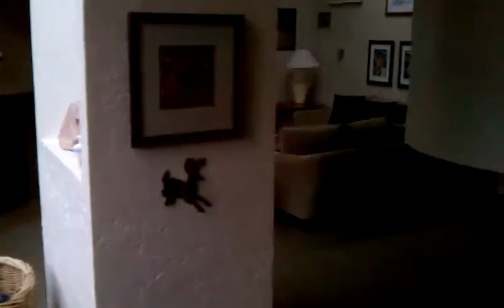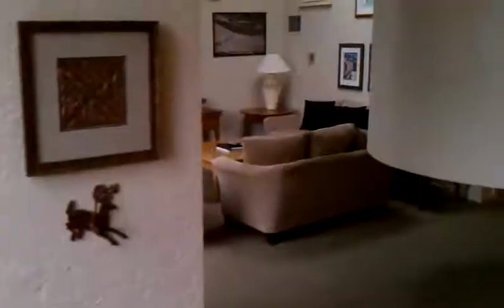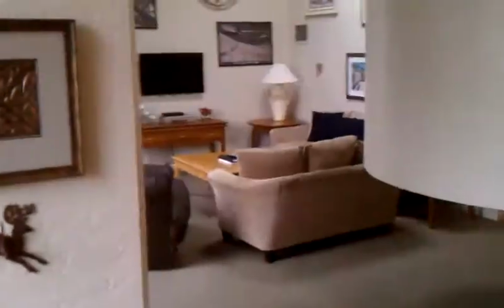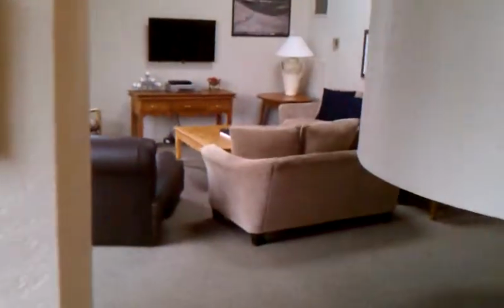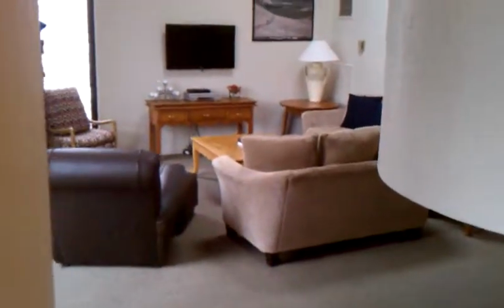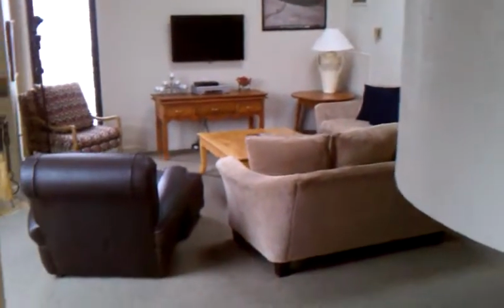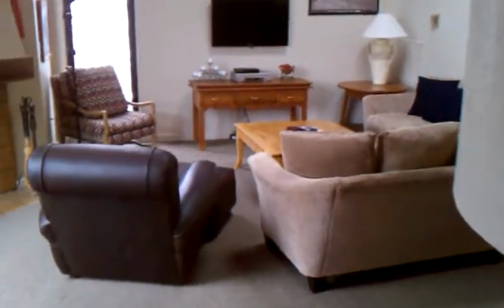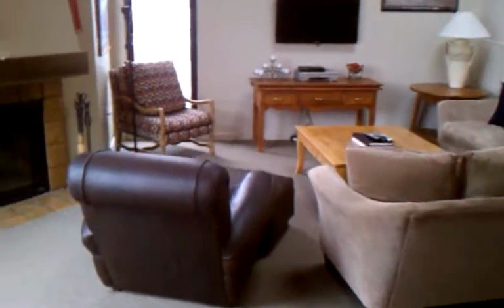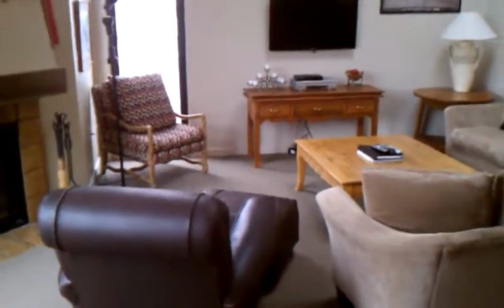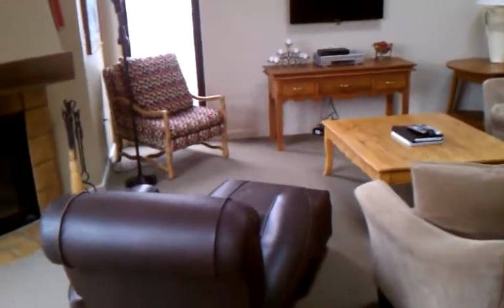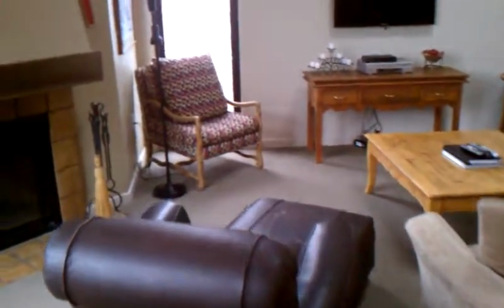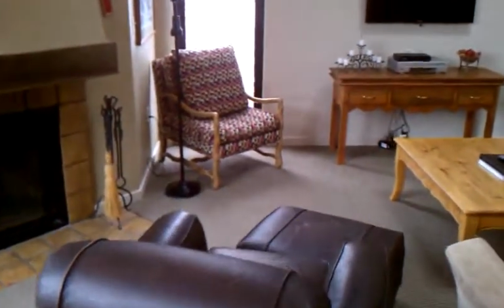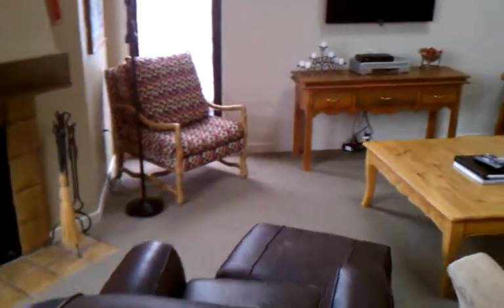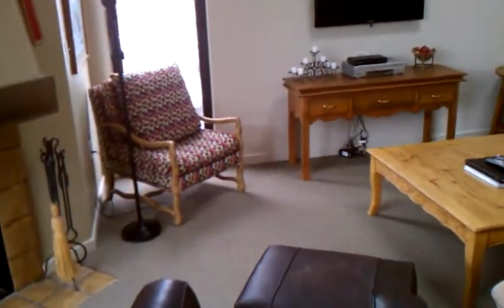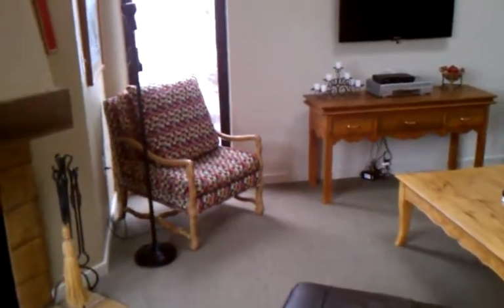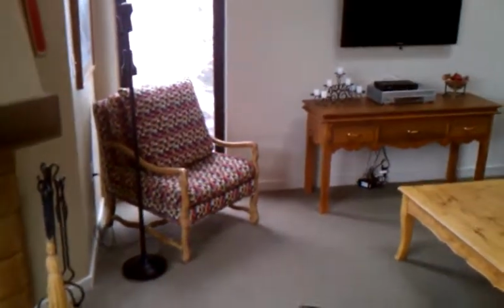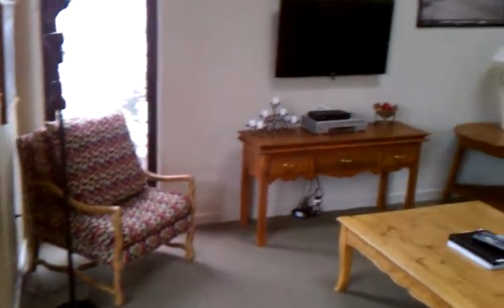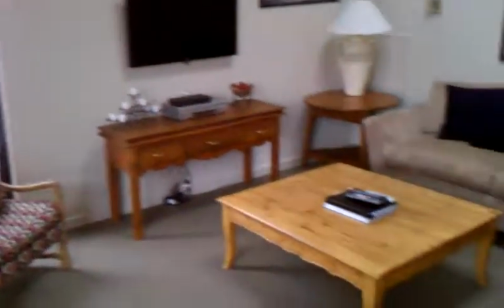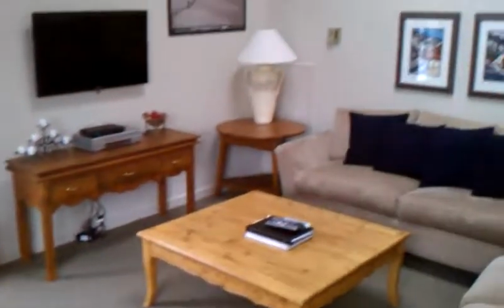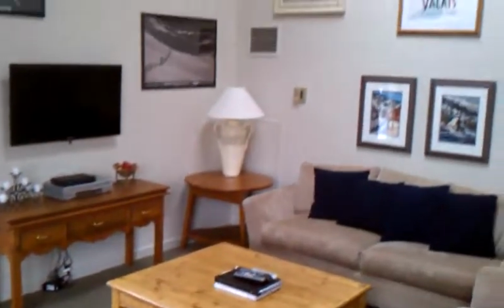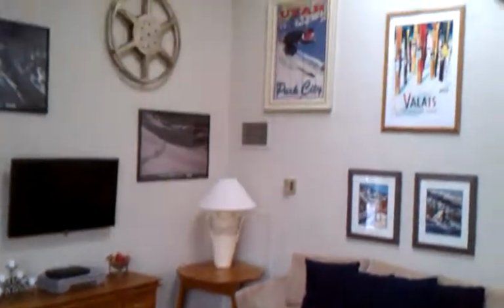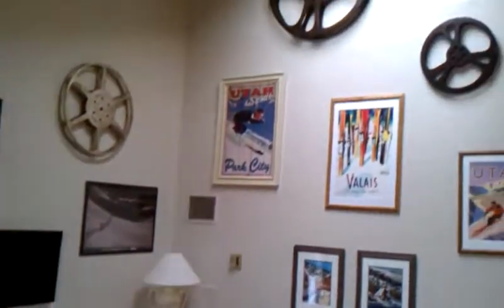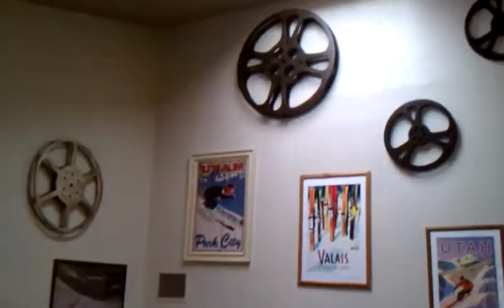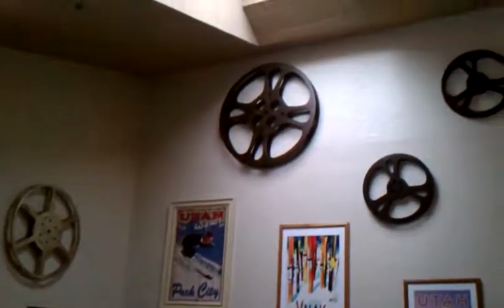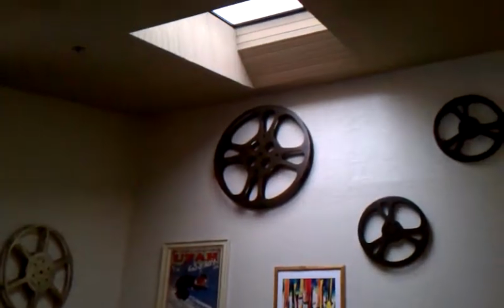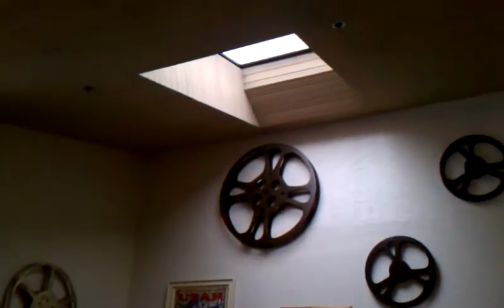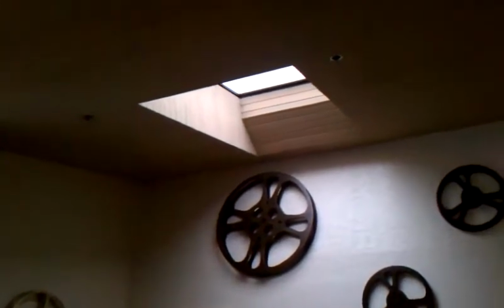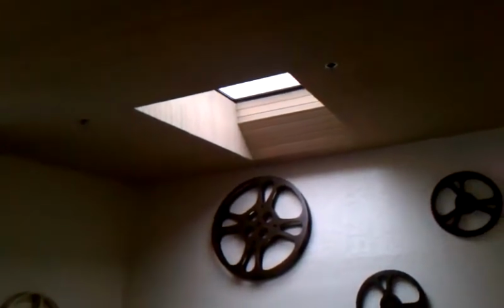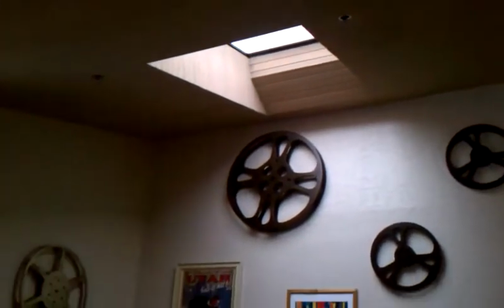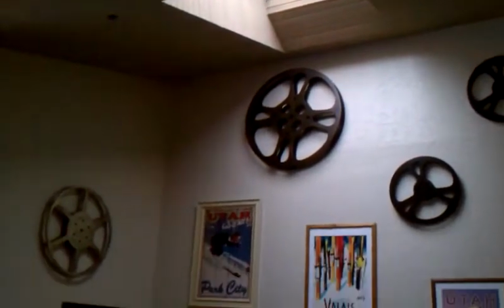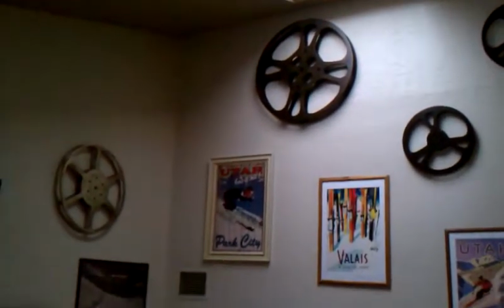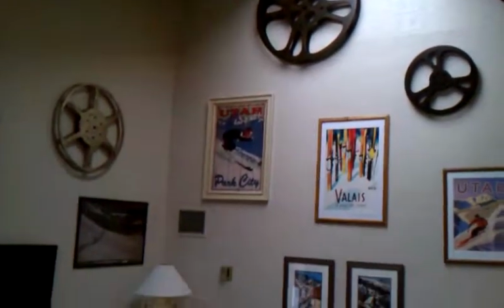We're looking here at the living room area. There are views of the ski runs from here, and skylights for additional lighting.